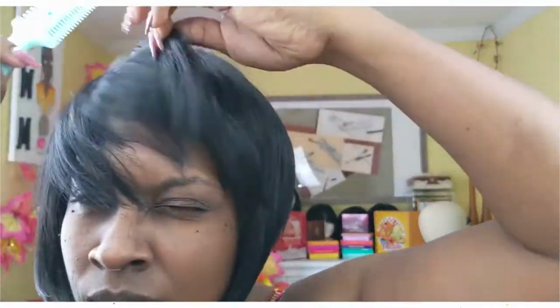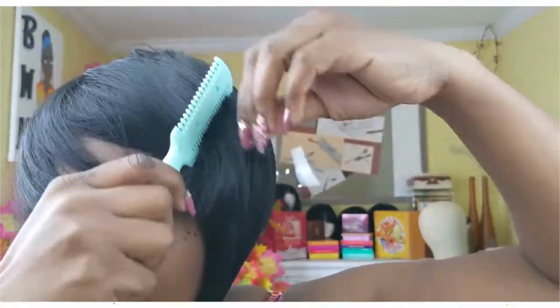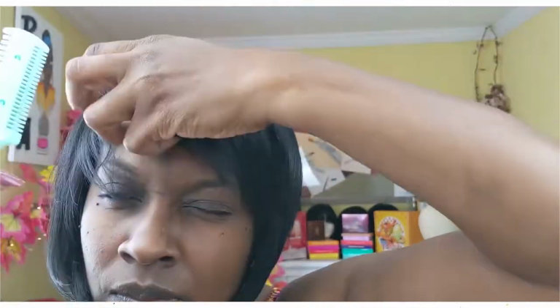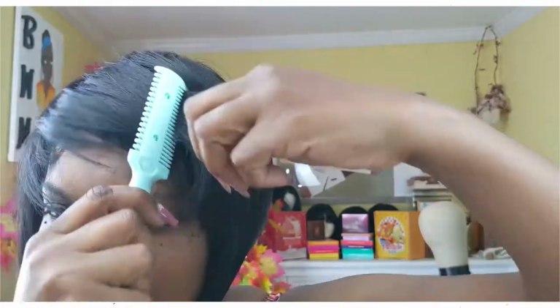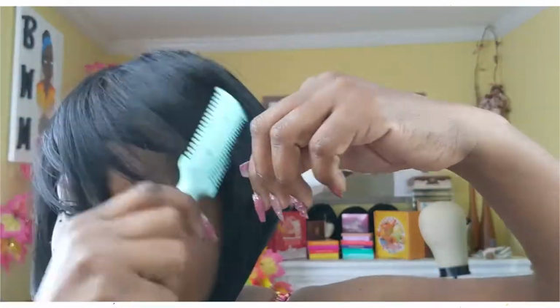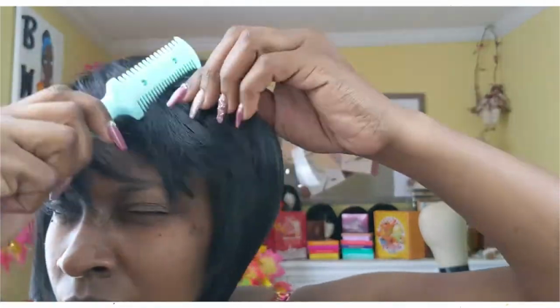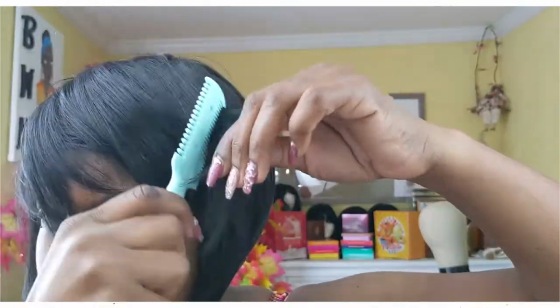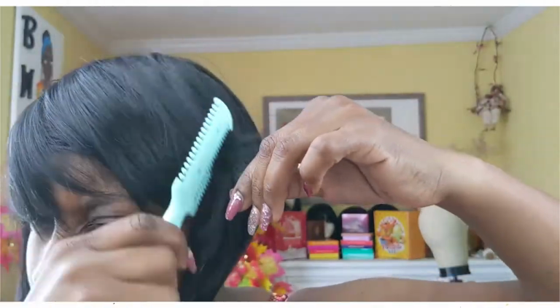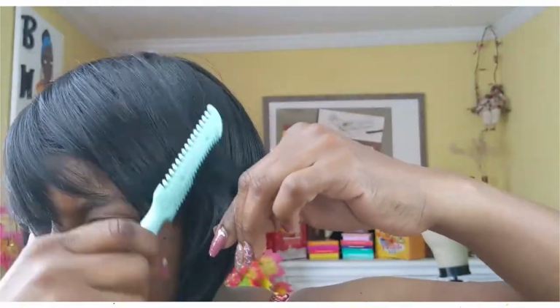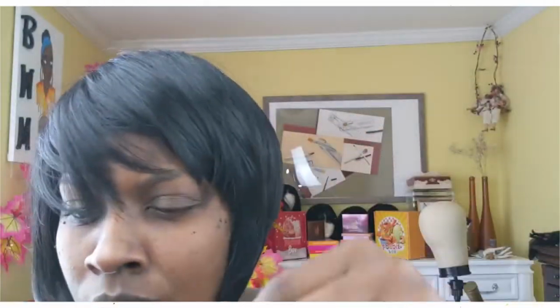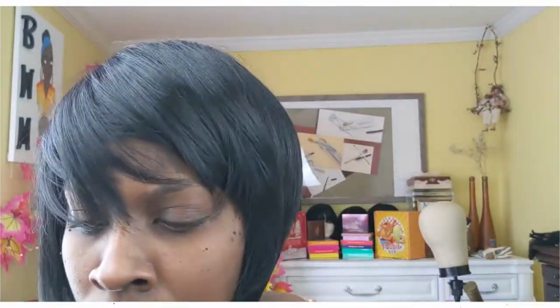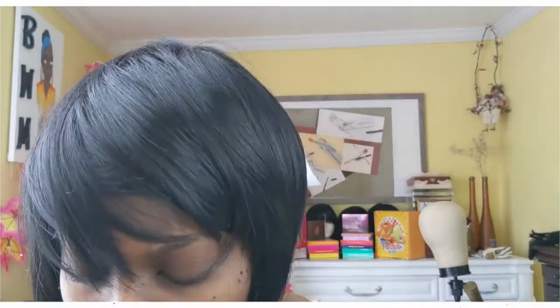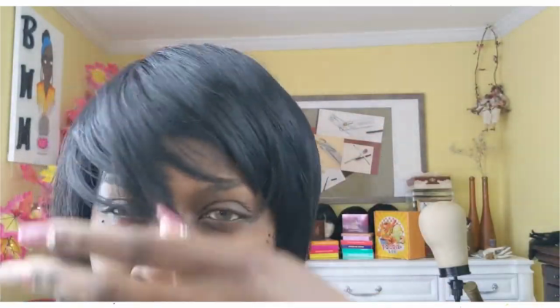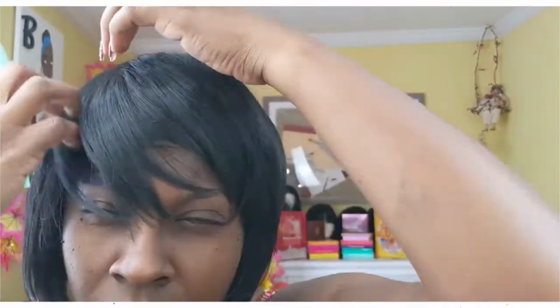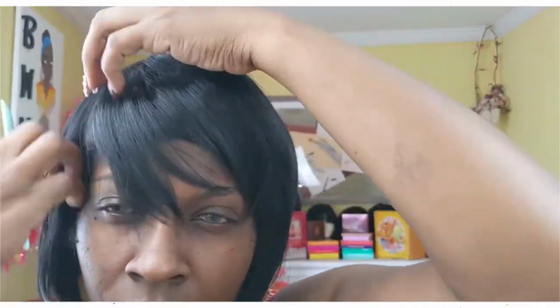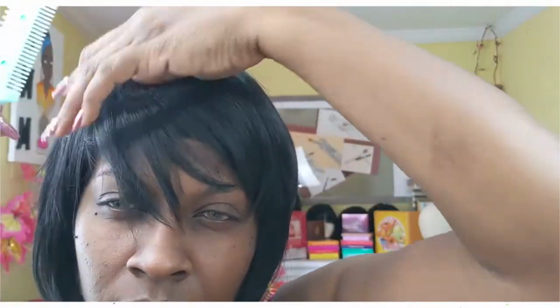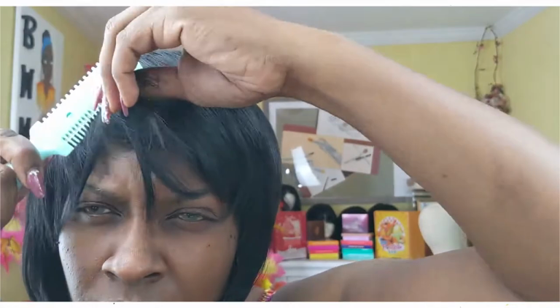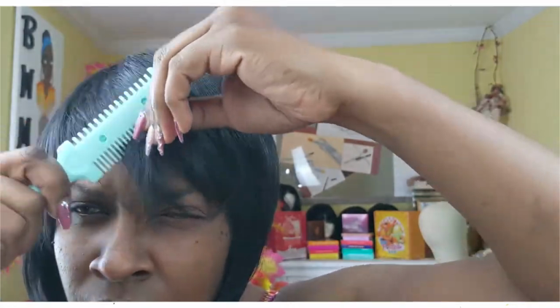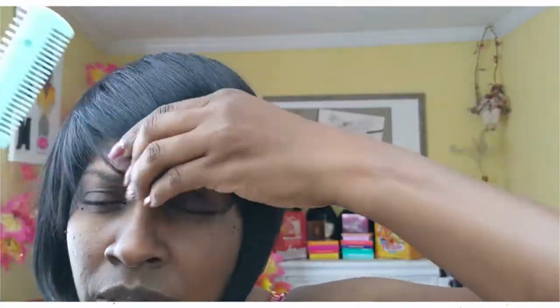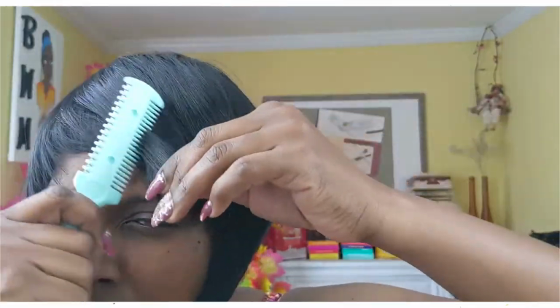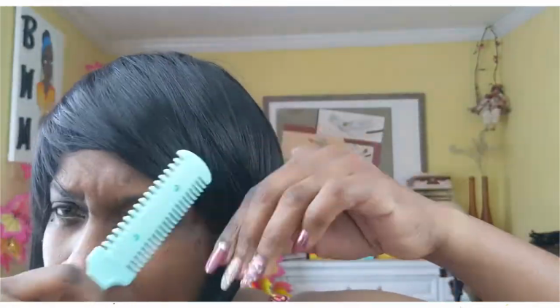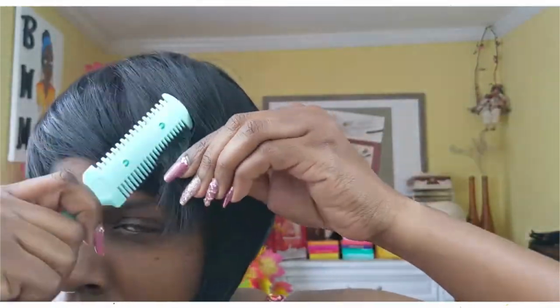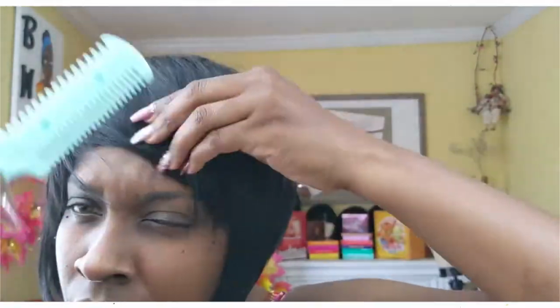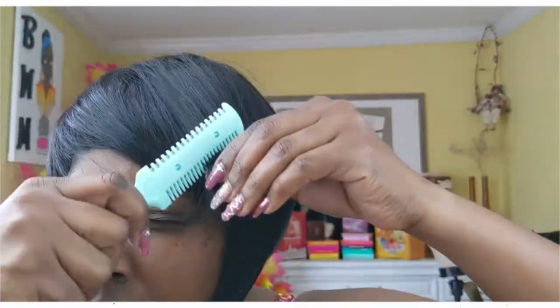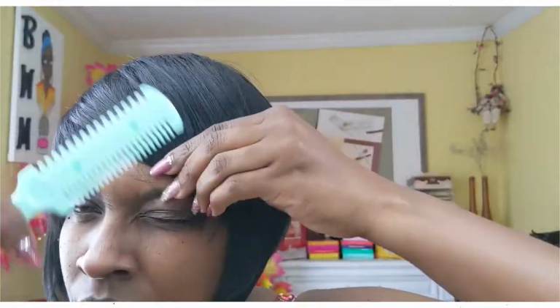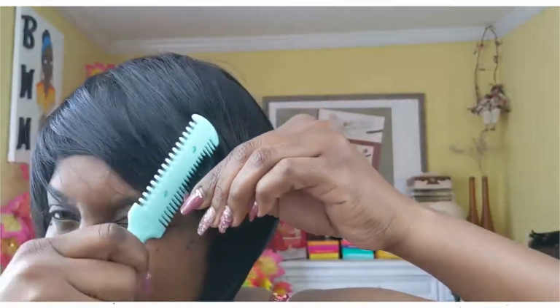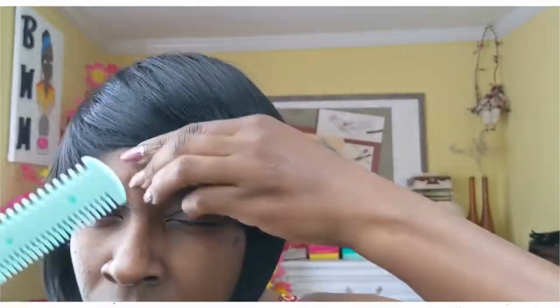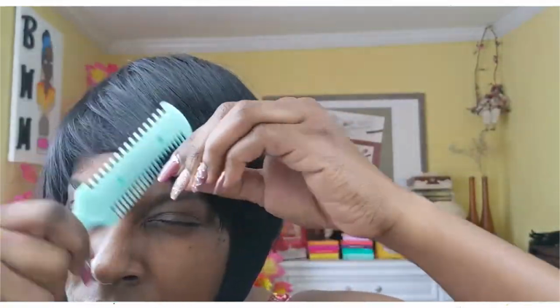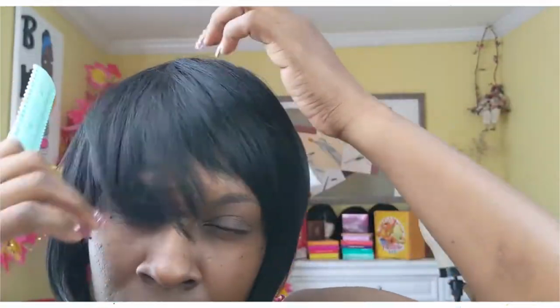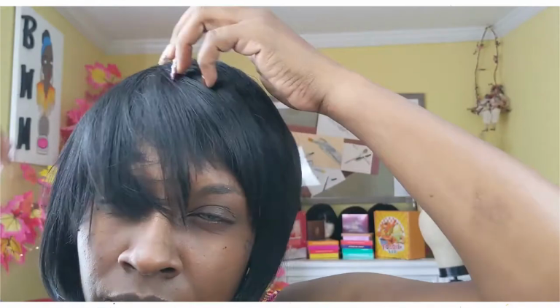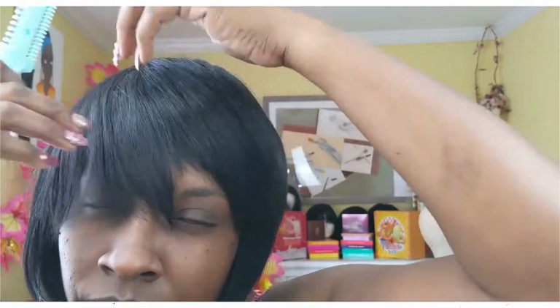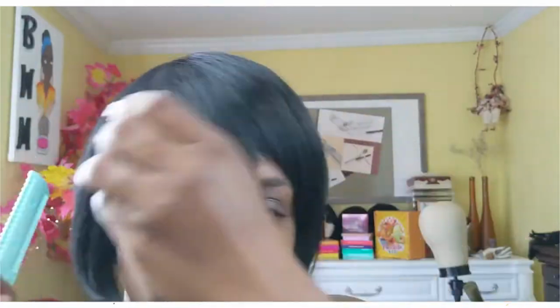This wasn't a super expensive wig, but to me it was too expensive for what was in the pack. I think I paid like $38 - about $40 with tax.